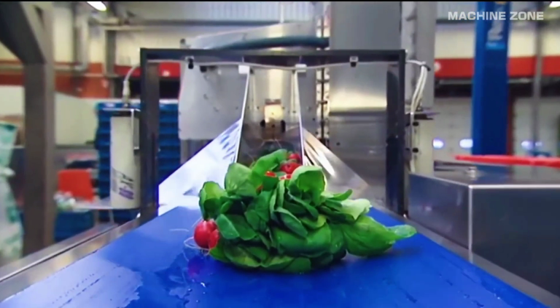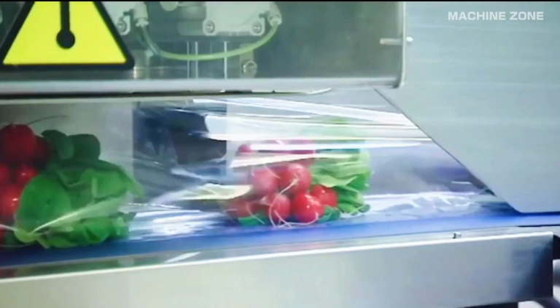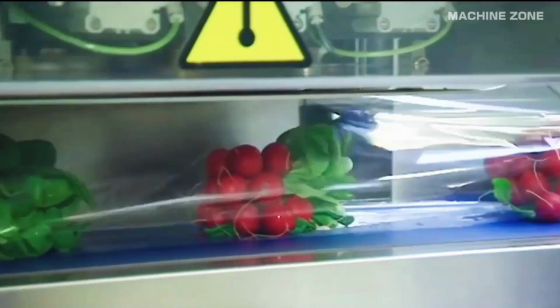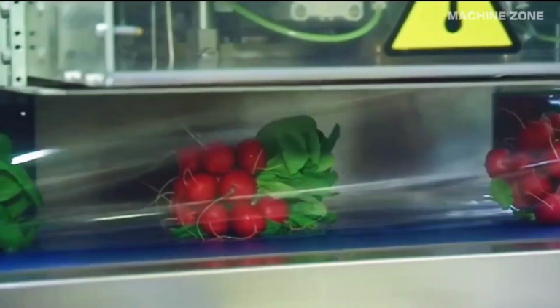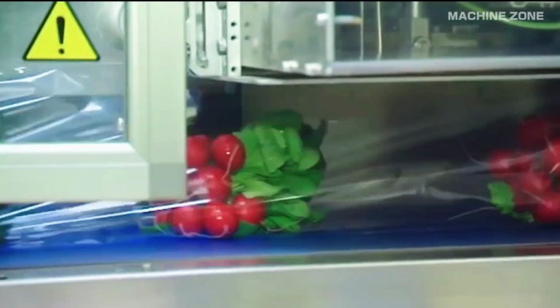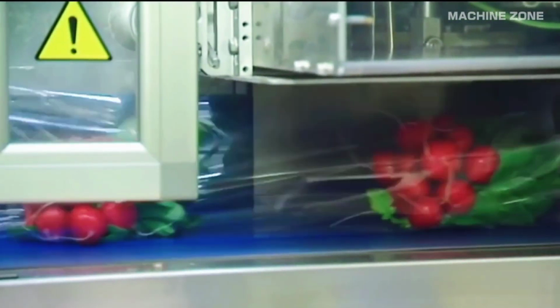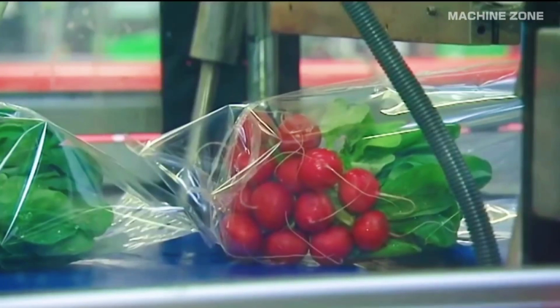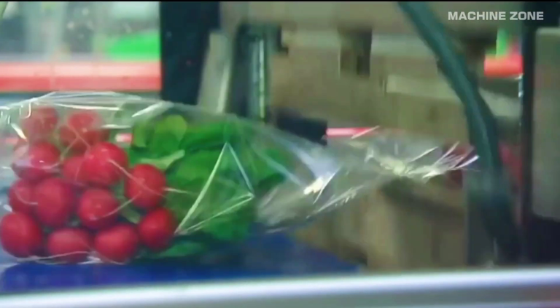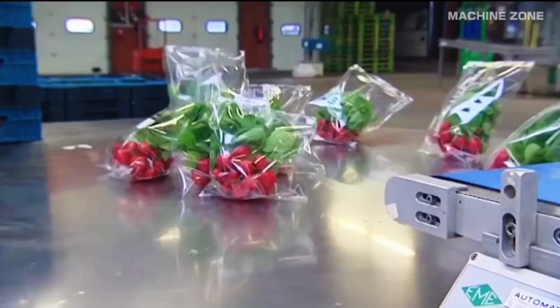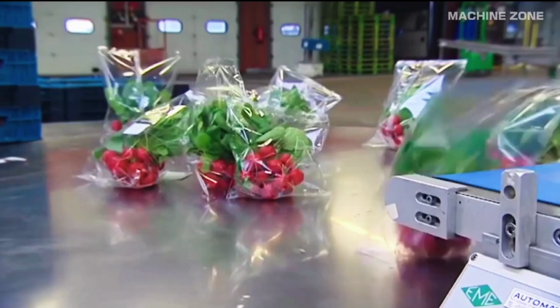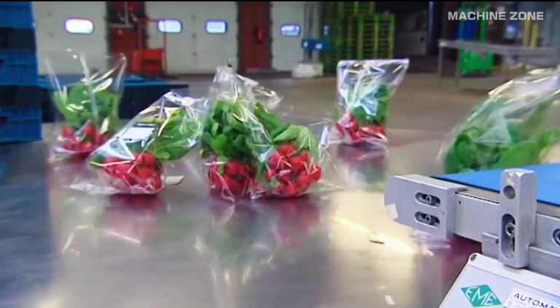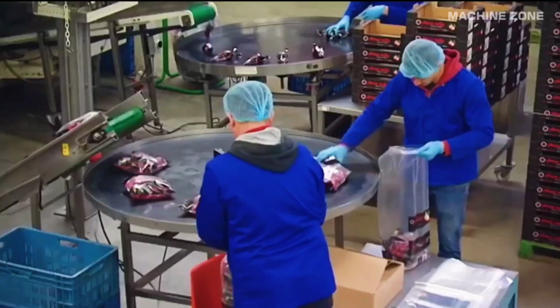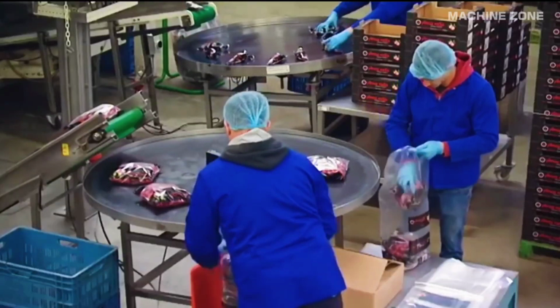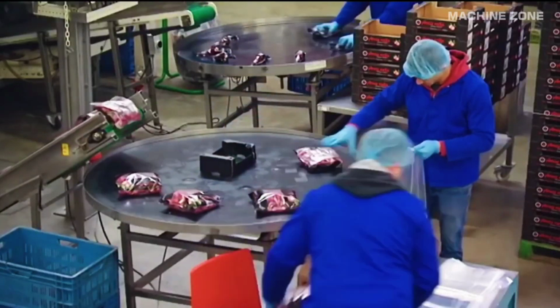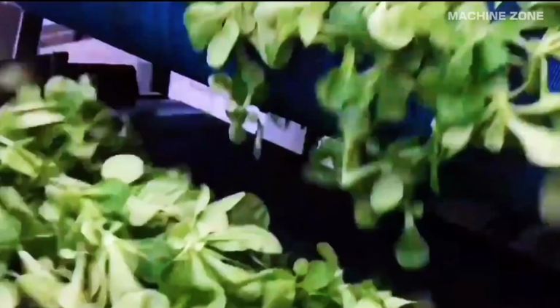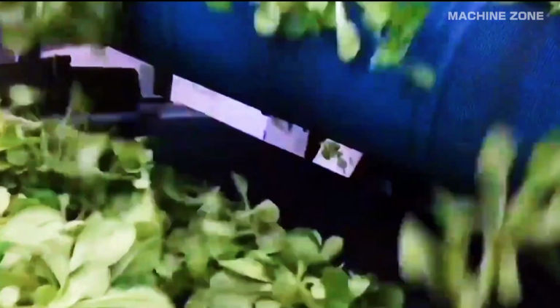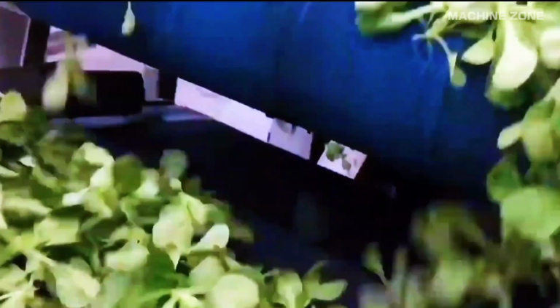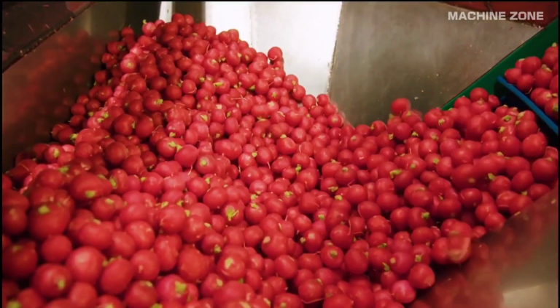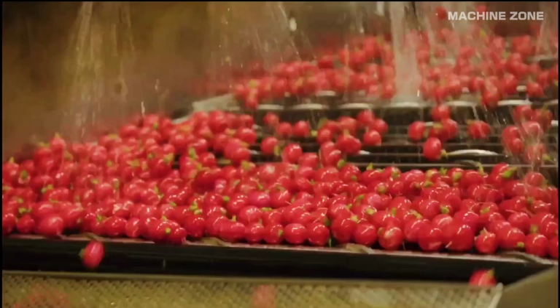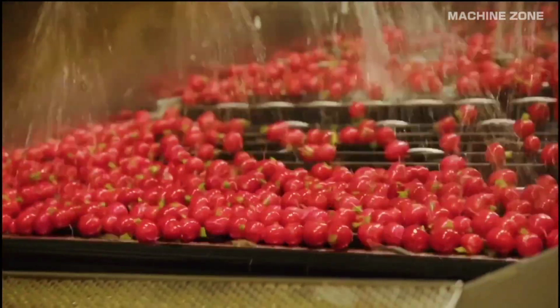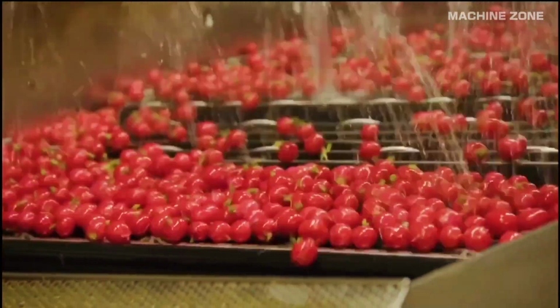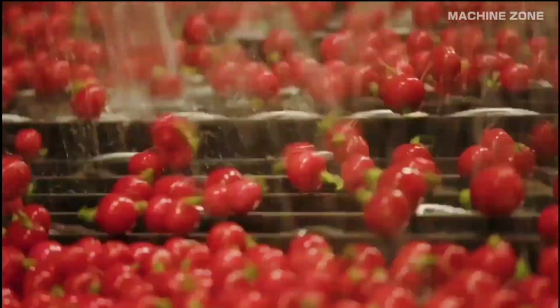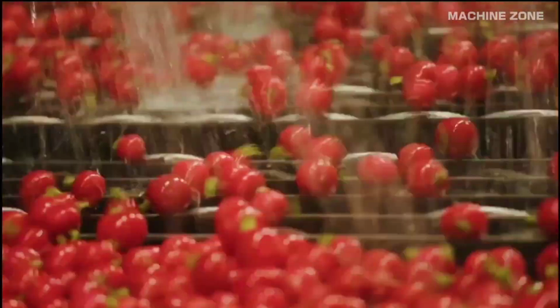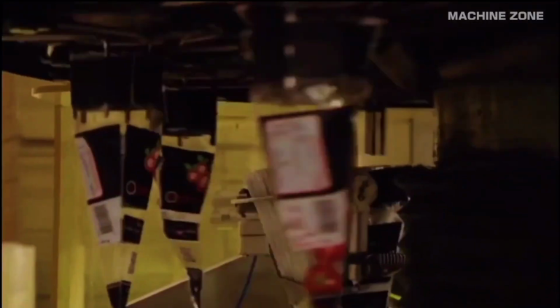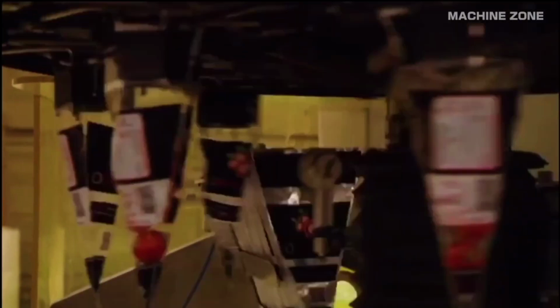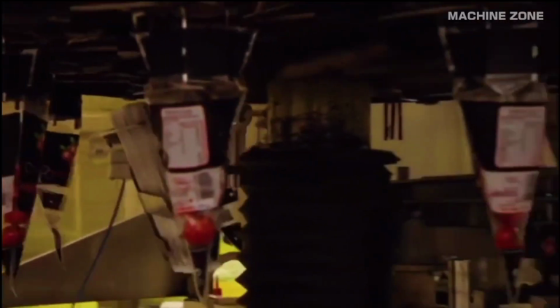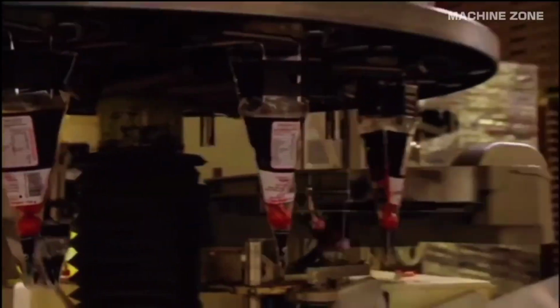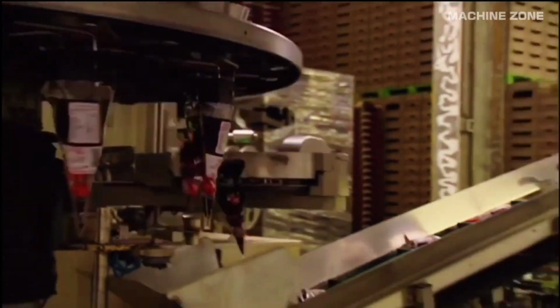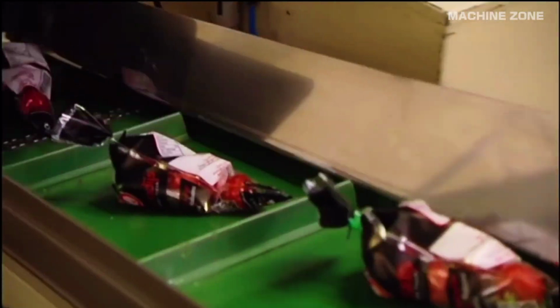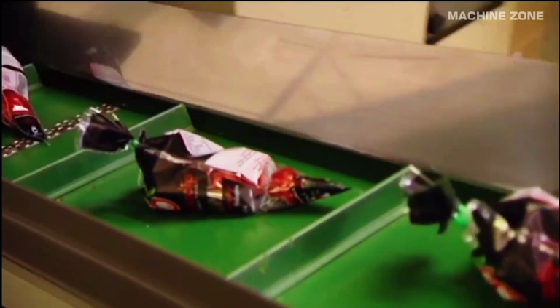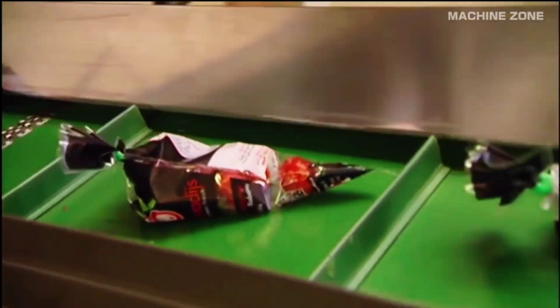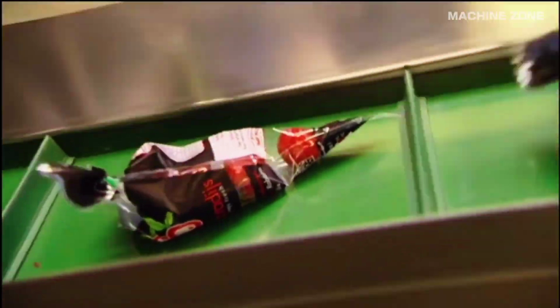There are over 30 varieties of radishes, each with distinct flavors, shapes, and colors. China is the world's largest producer of radishes, followed by Japan and Russia.